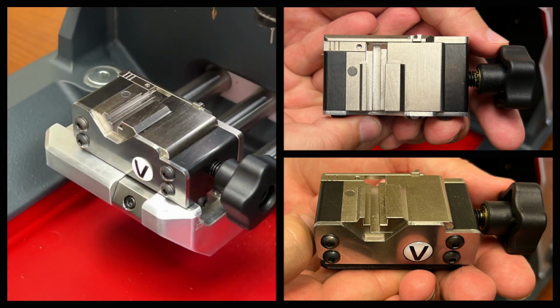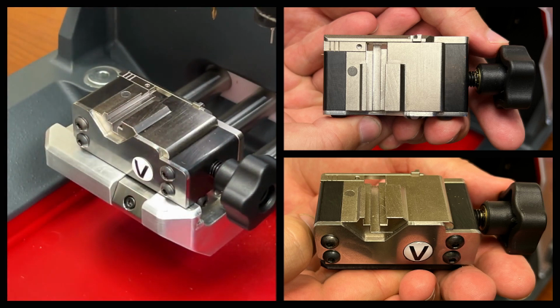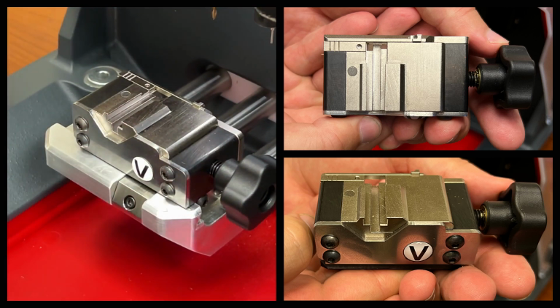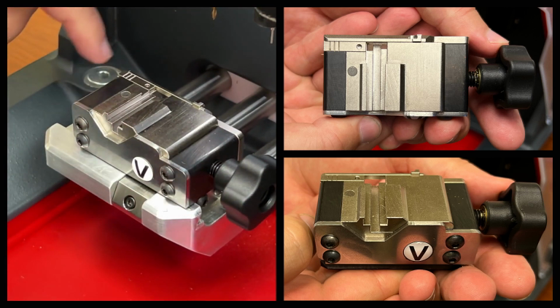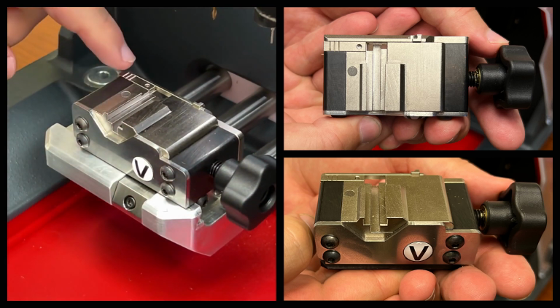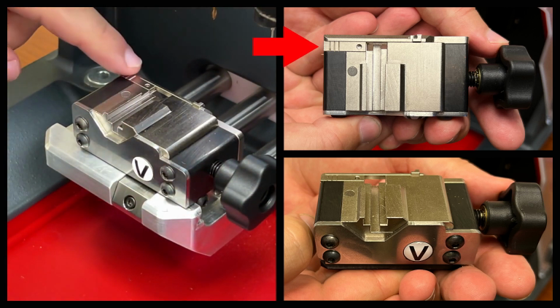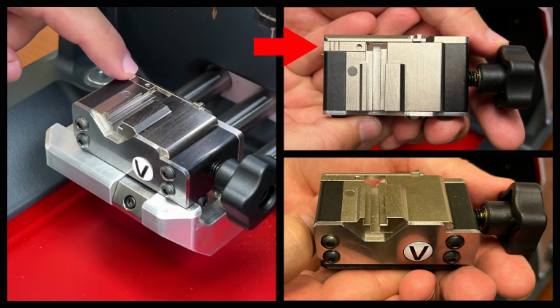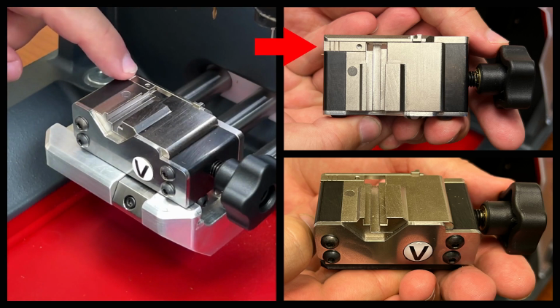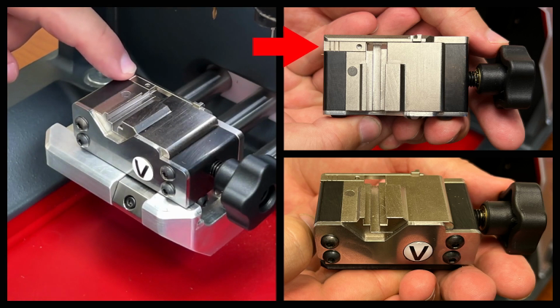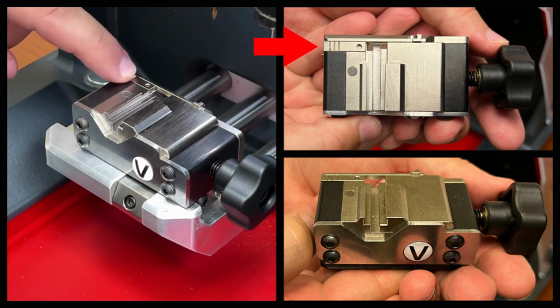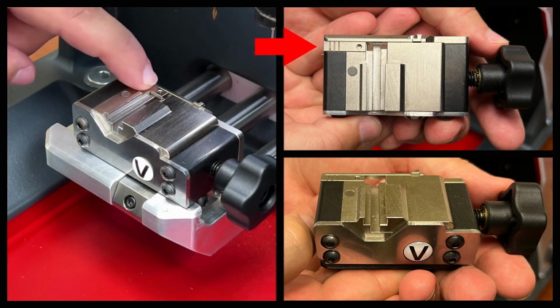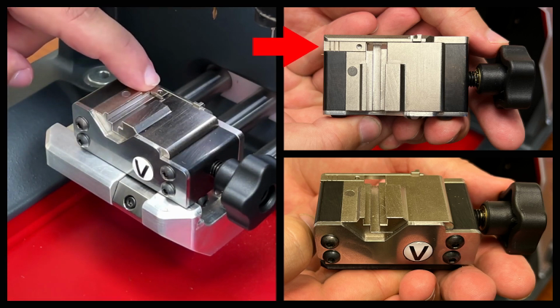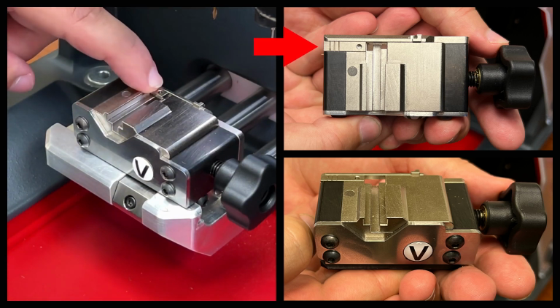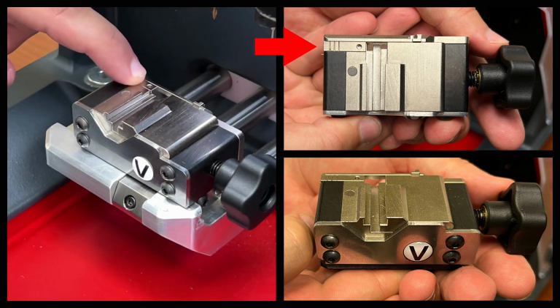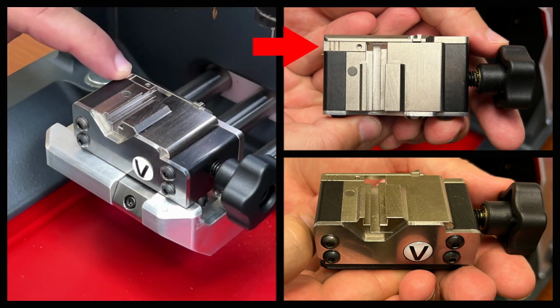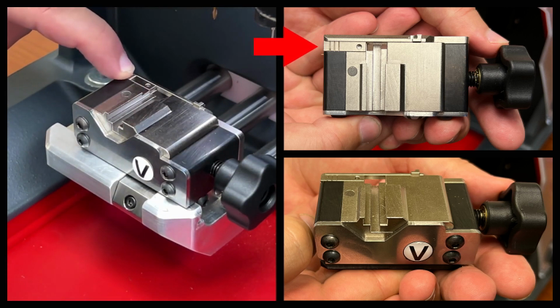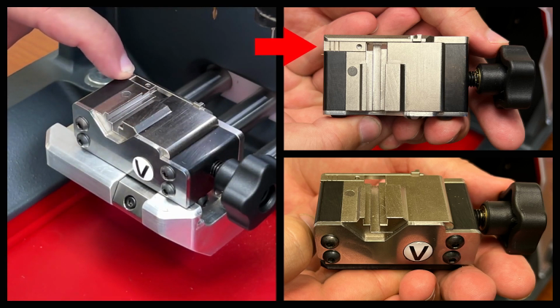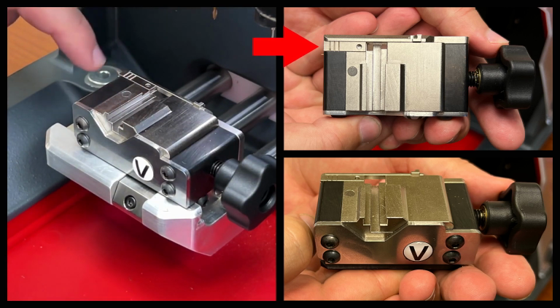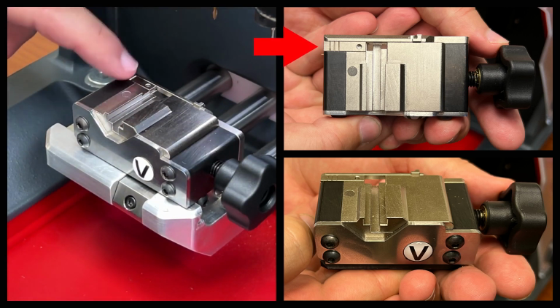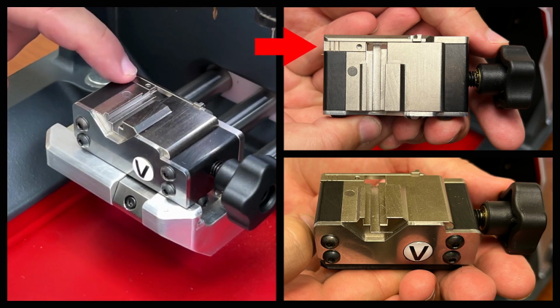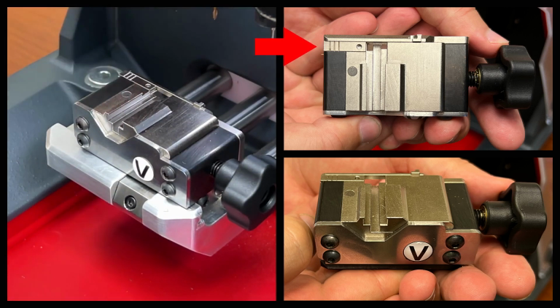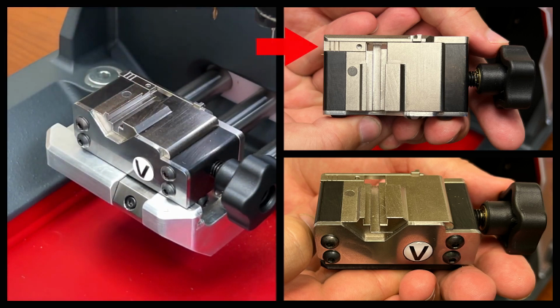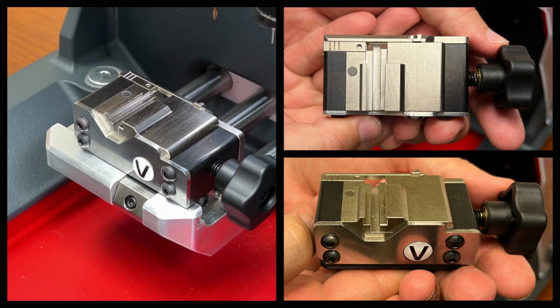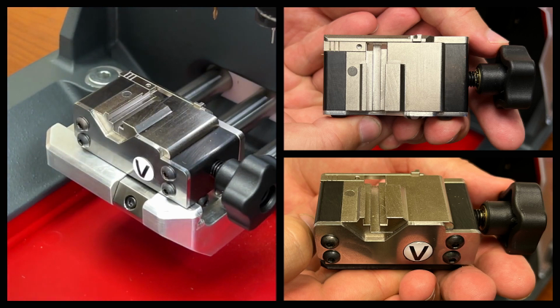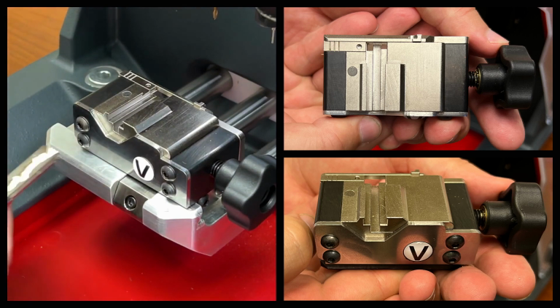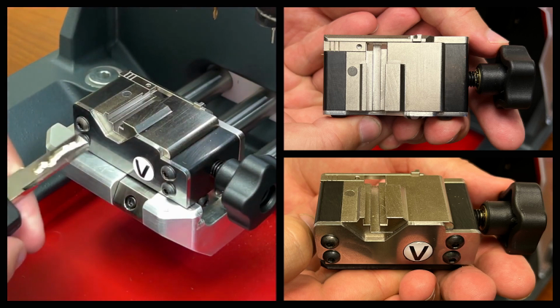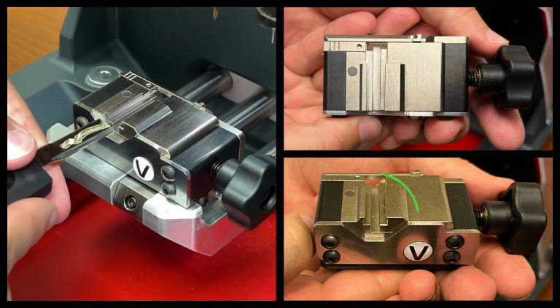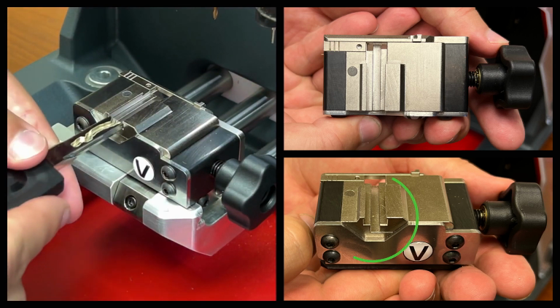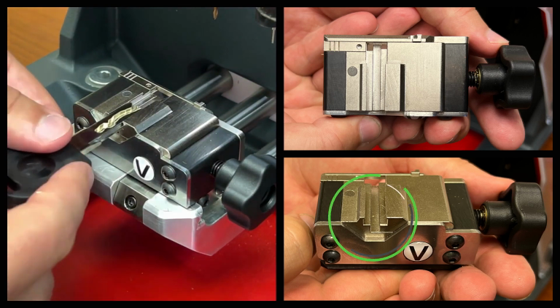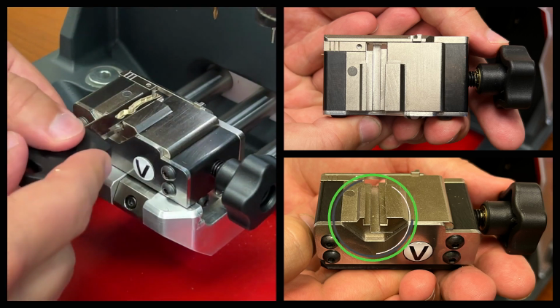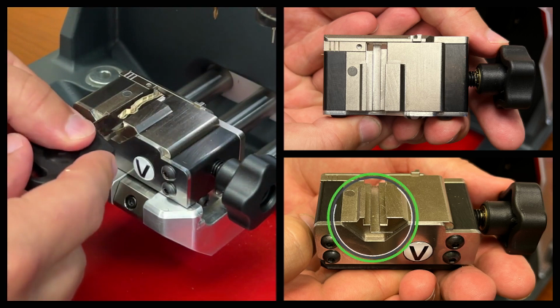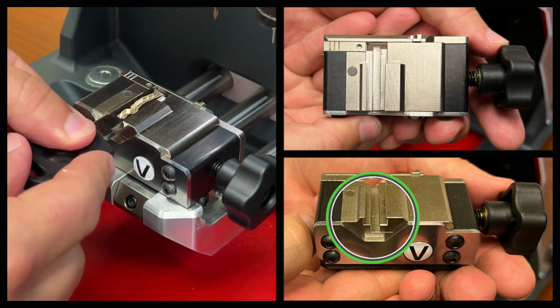On the V-Jaw you have a tip stop to engage and disengage depending on the key. Also, there is a shoulder stop at the clamp head.